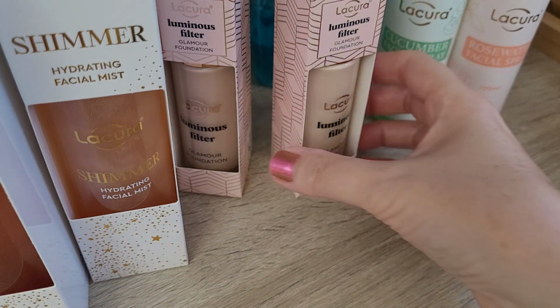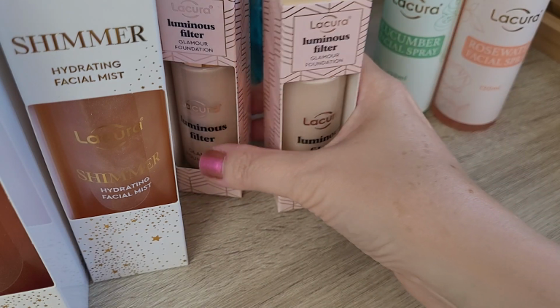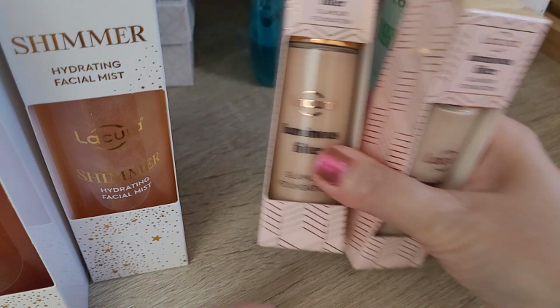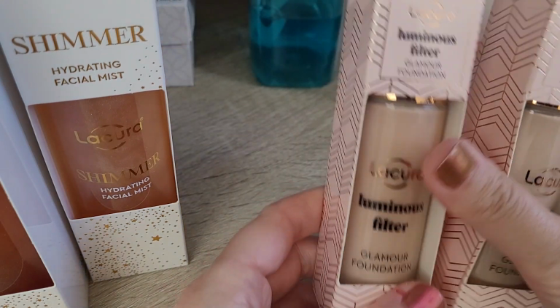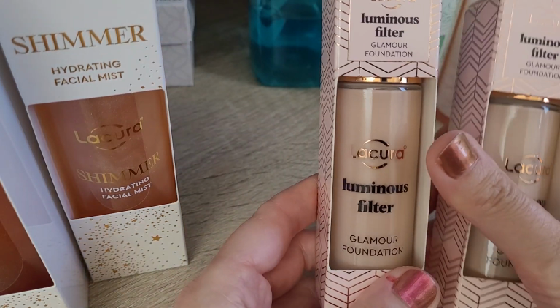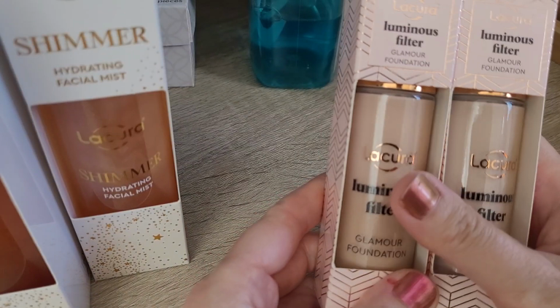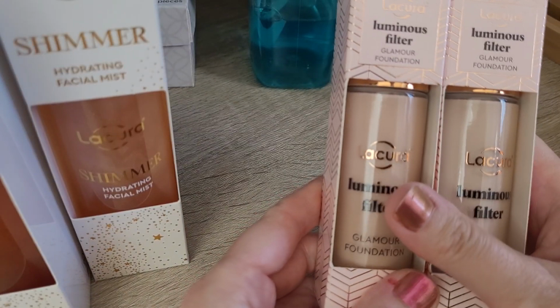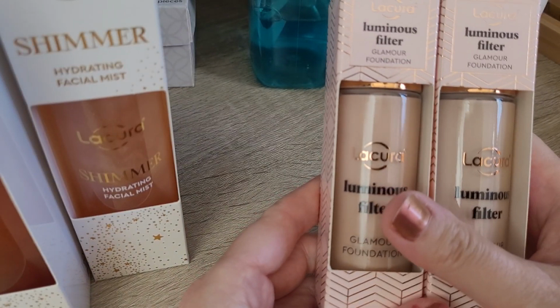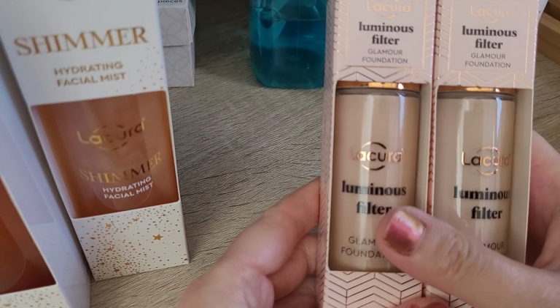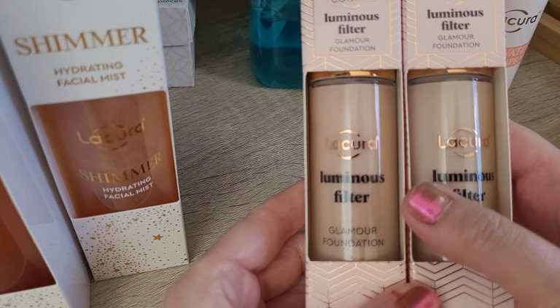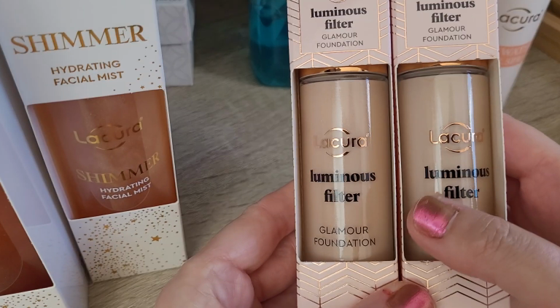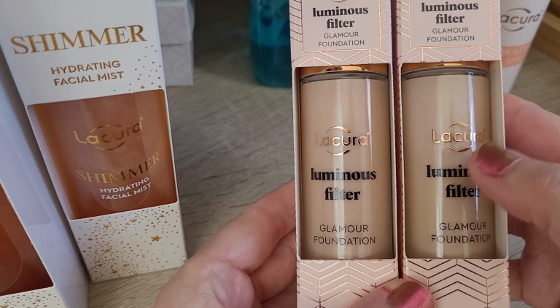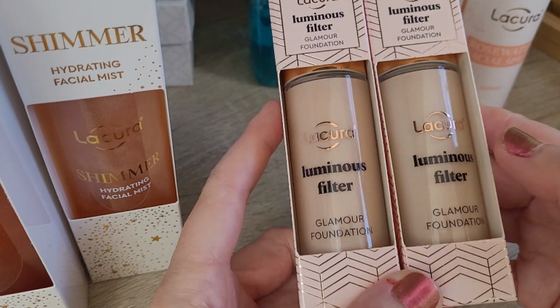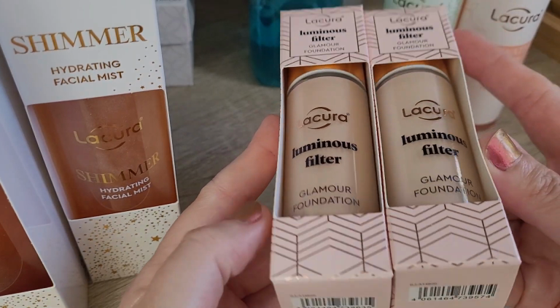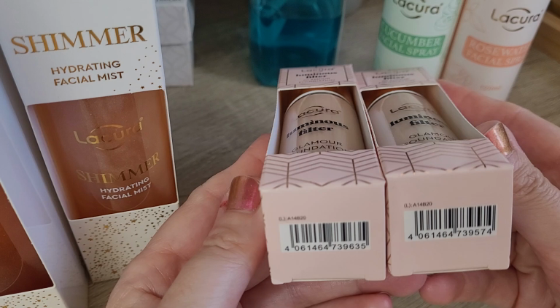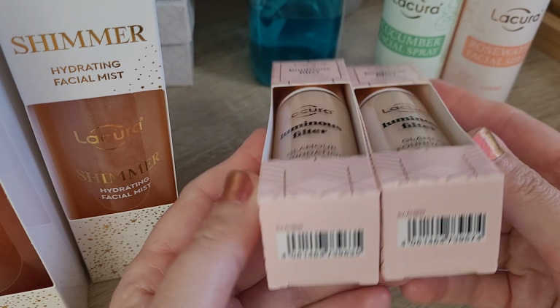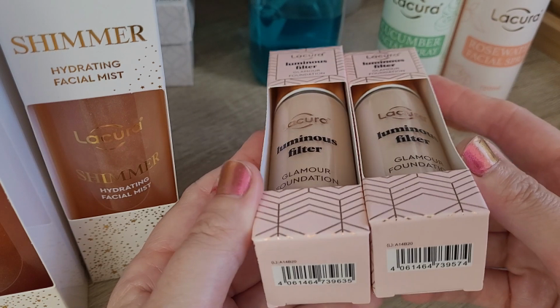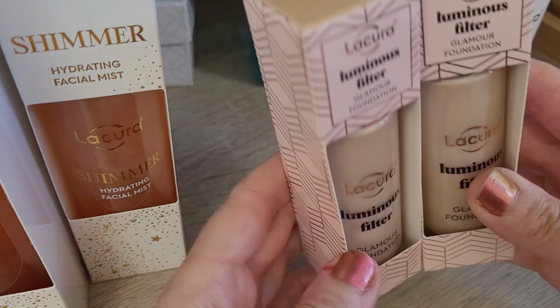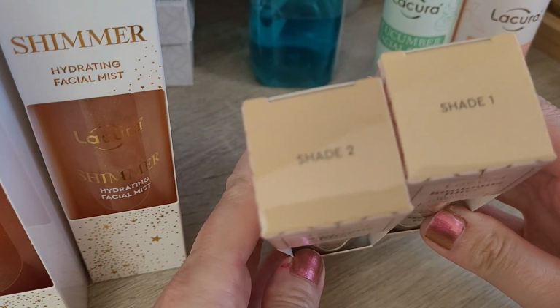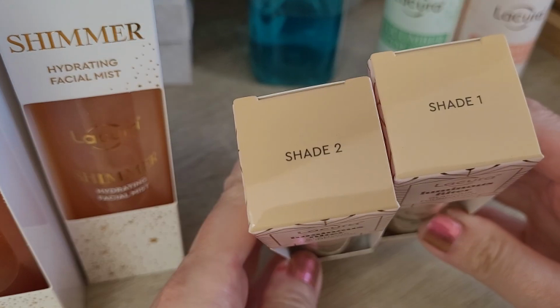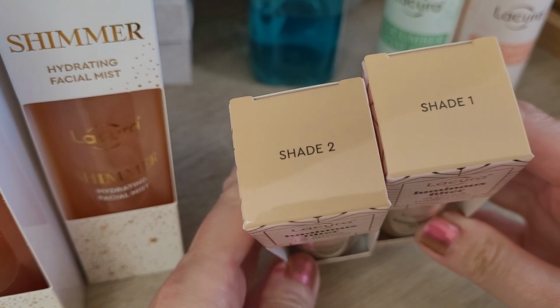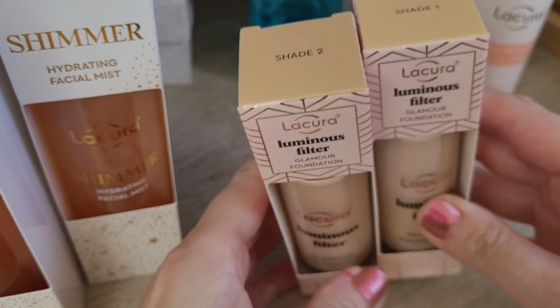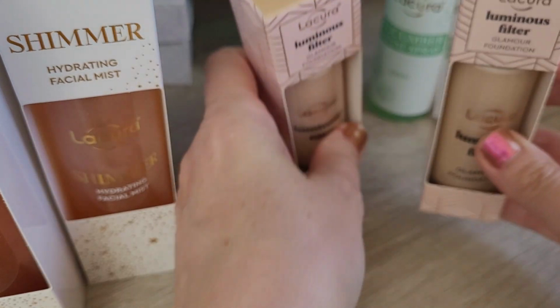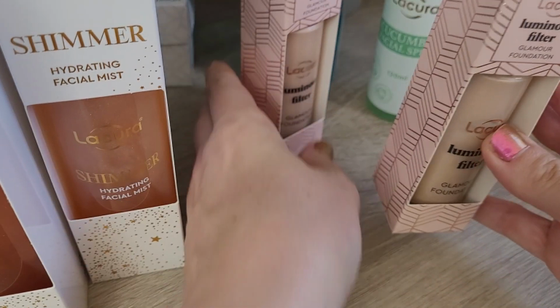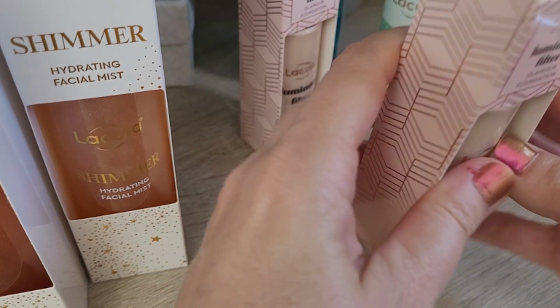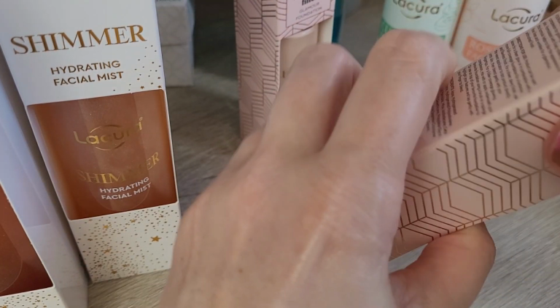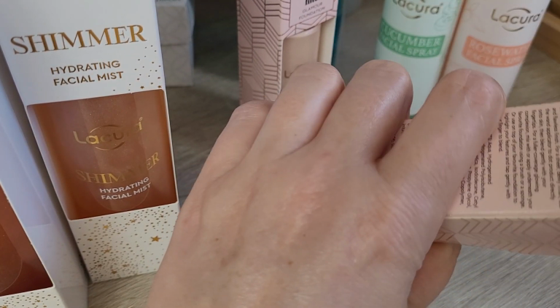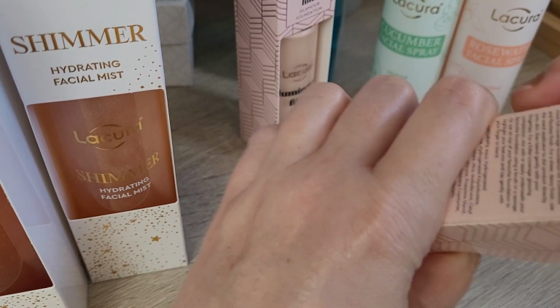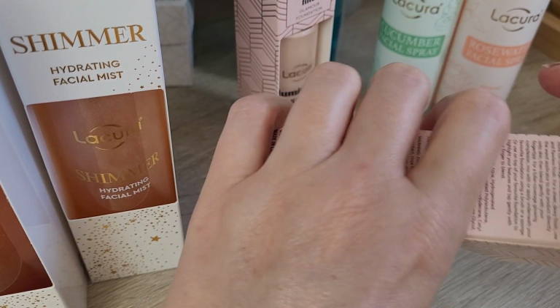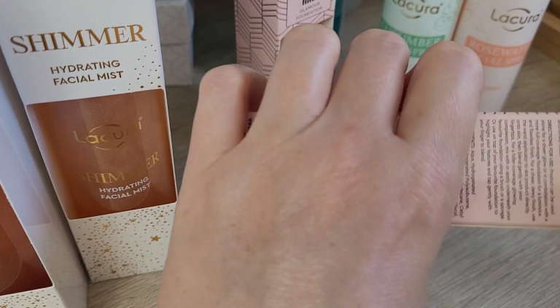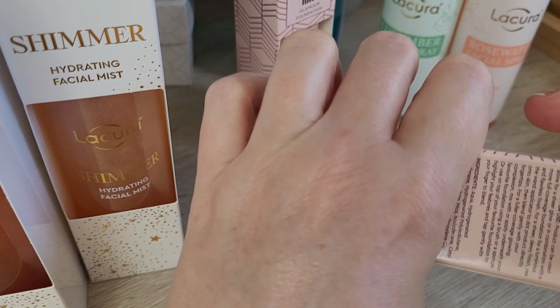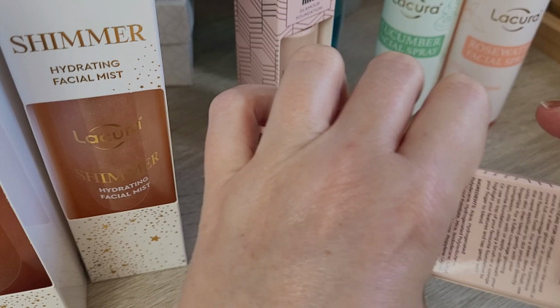Then they had again the luminous filter foundation. I still have that and I quite like it, so I got it again. I got shade one and shade two this time. I think the other one I still have is shade one.